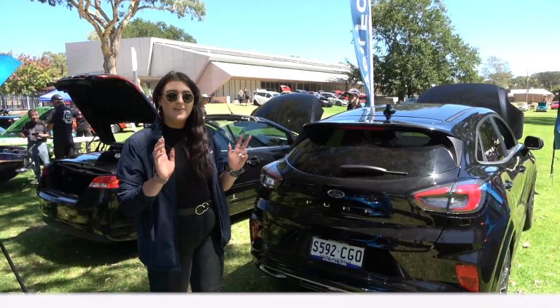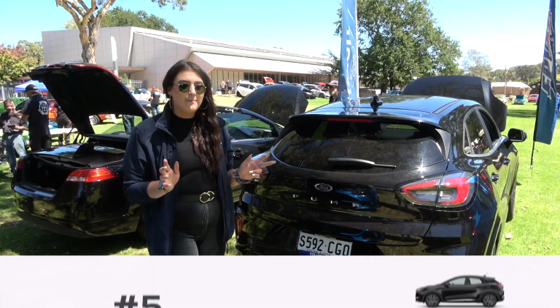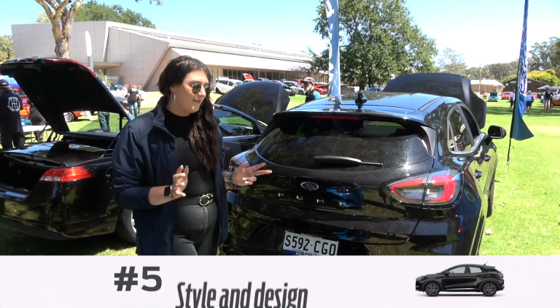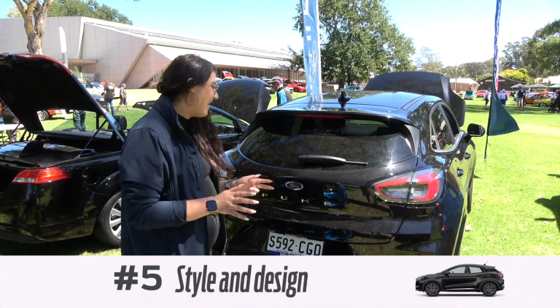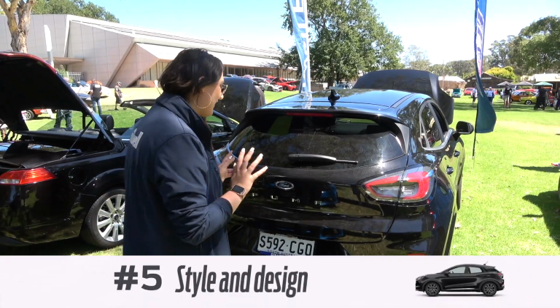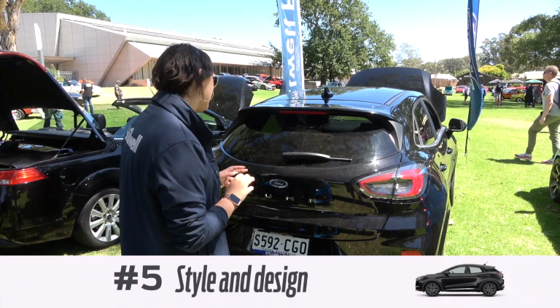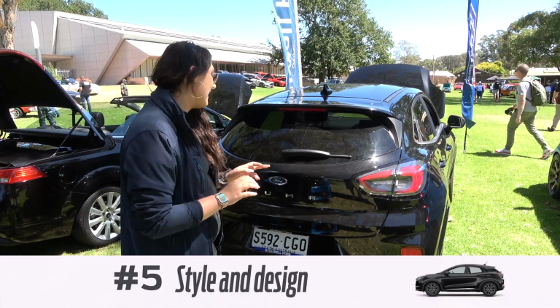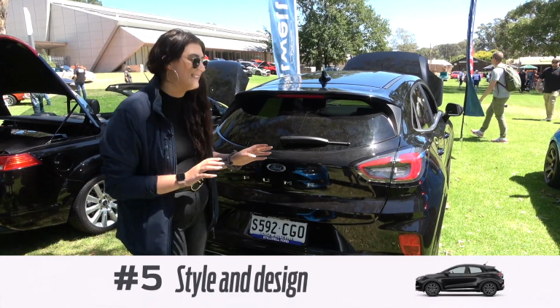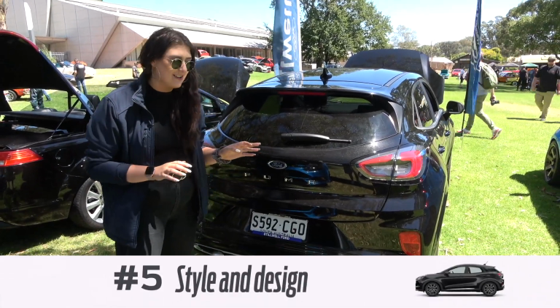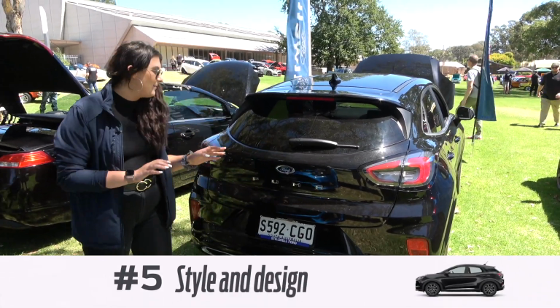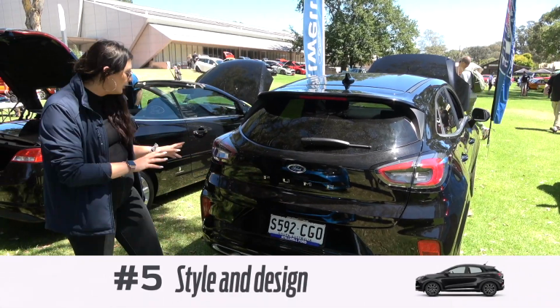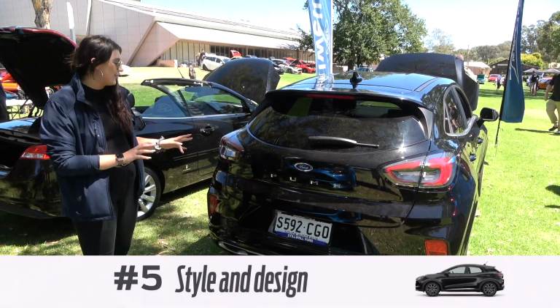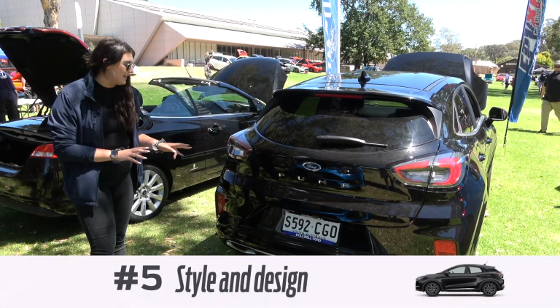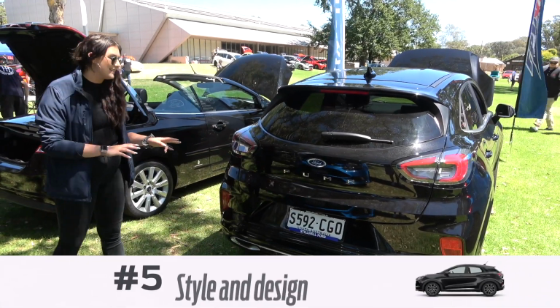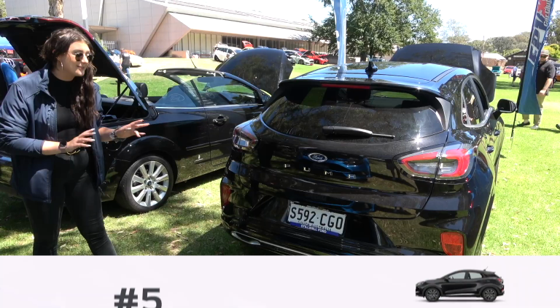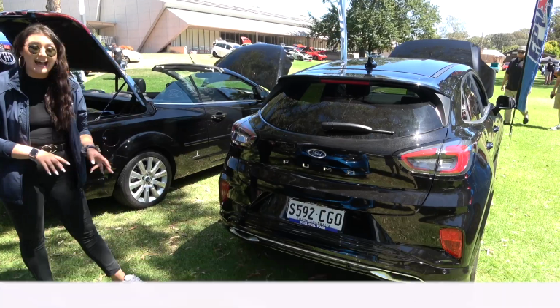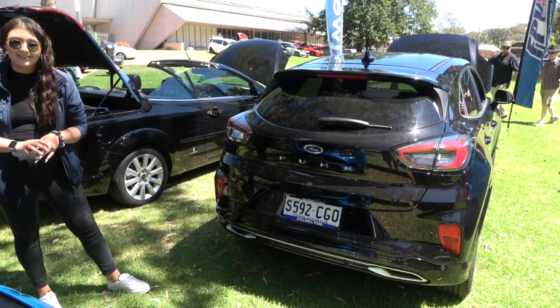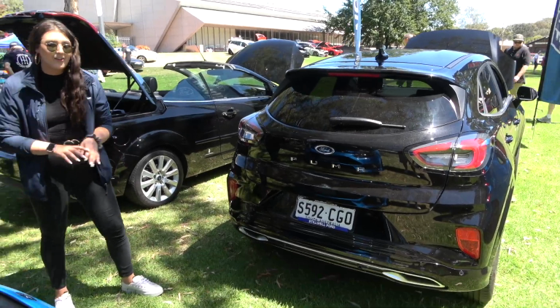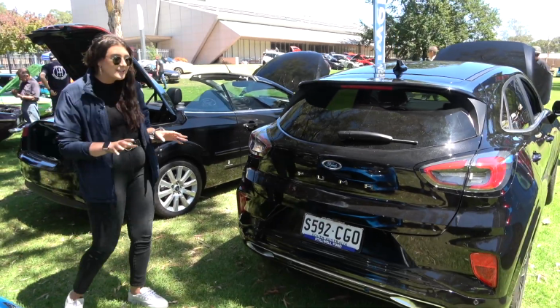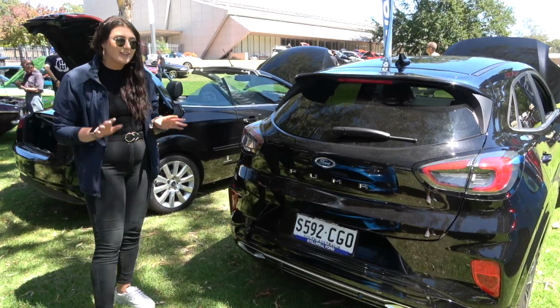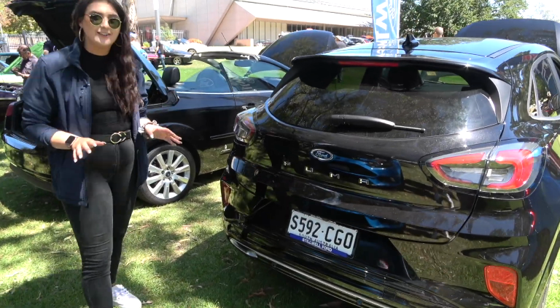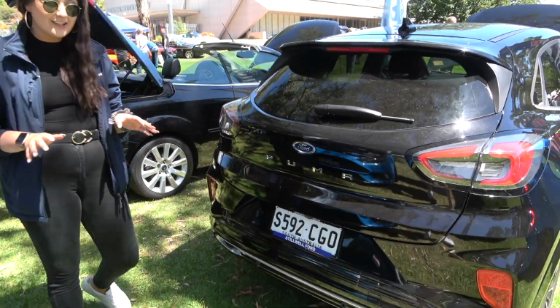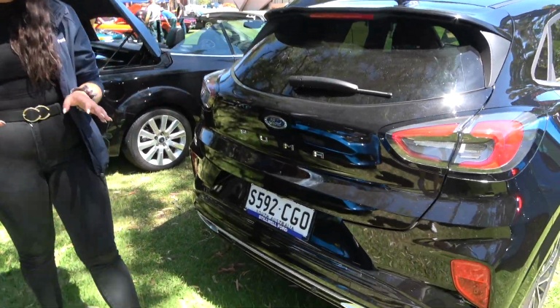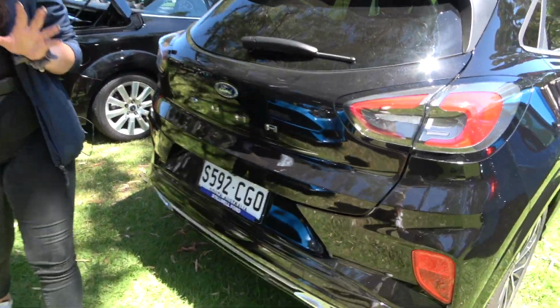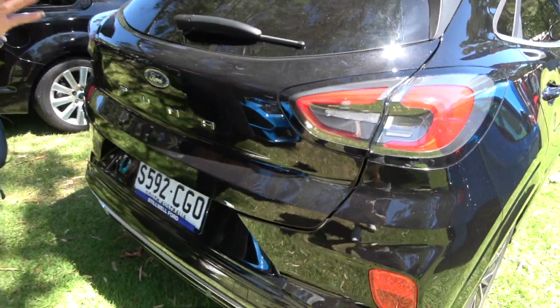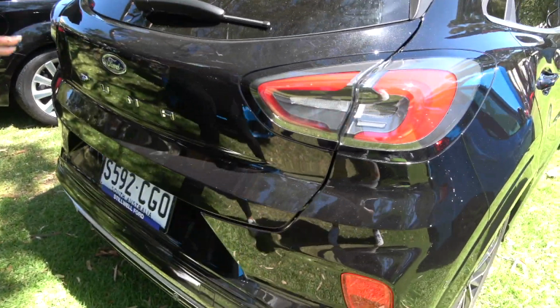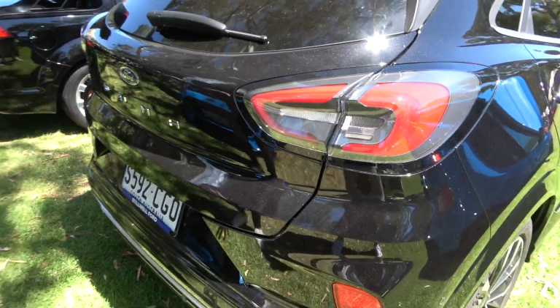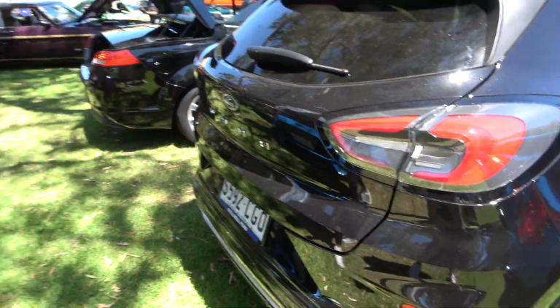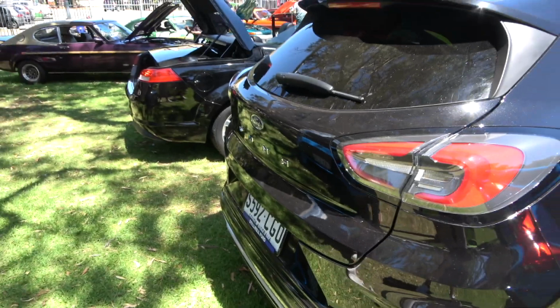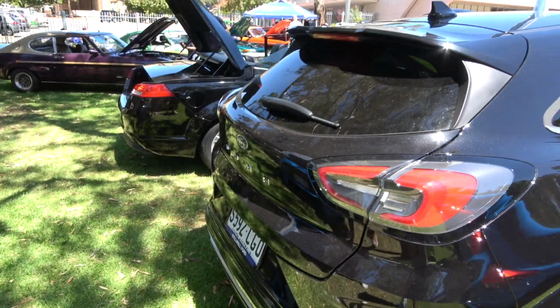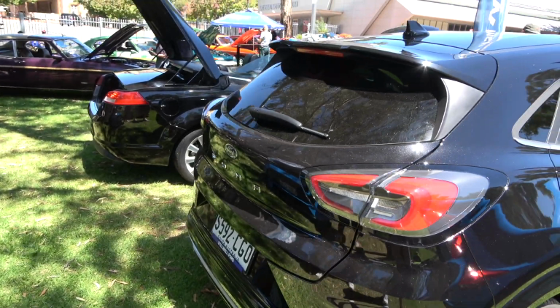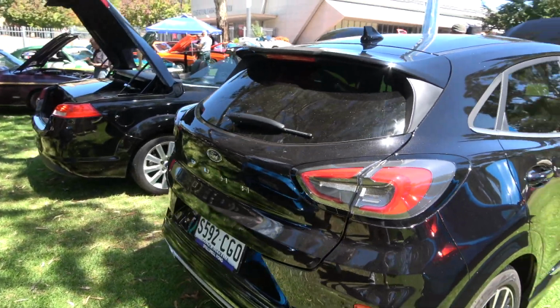So my number five favourite thing about this is the design. I mean, look at those tail lights — that looks fantastic on the road. It looks different, it looks unique, and so many people come and say how sexy this looks.